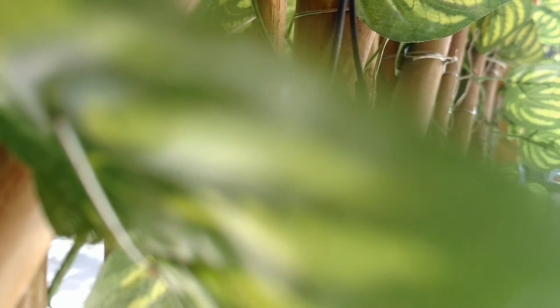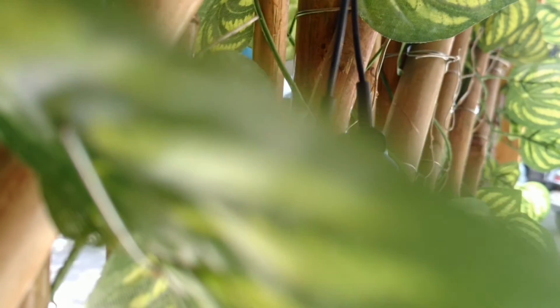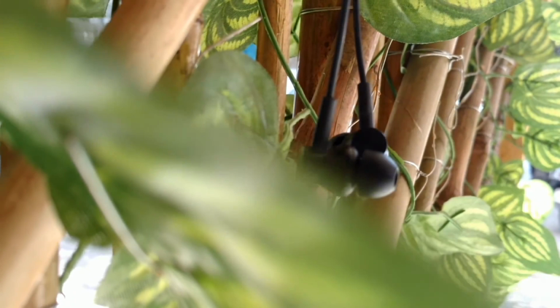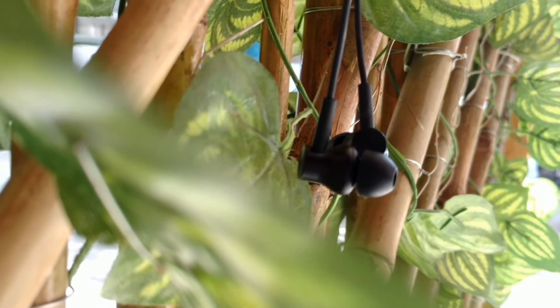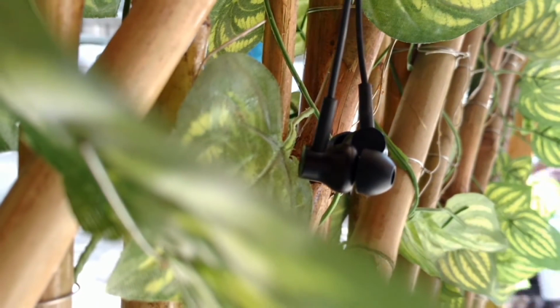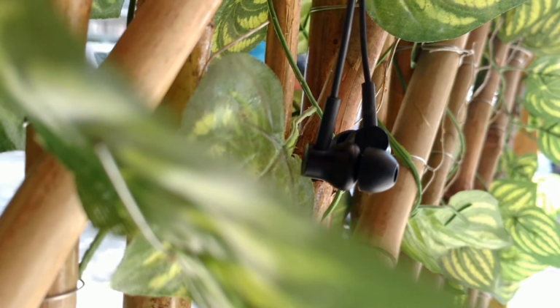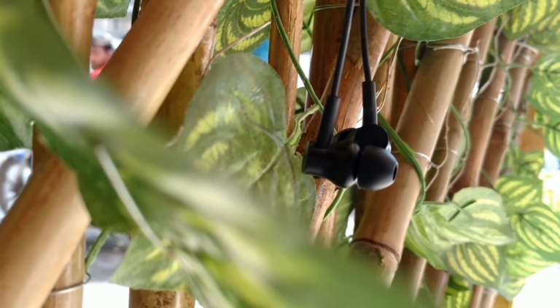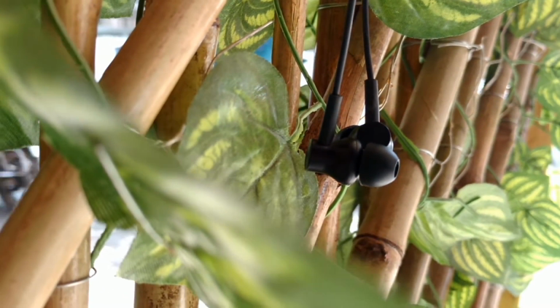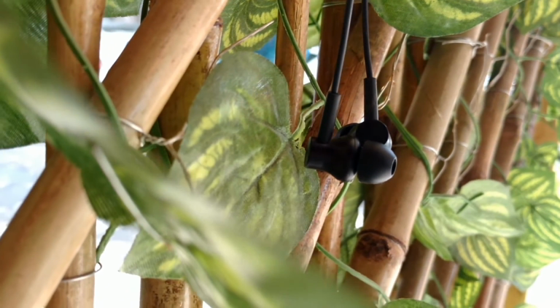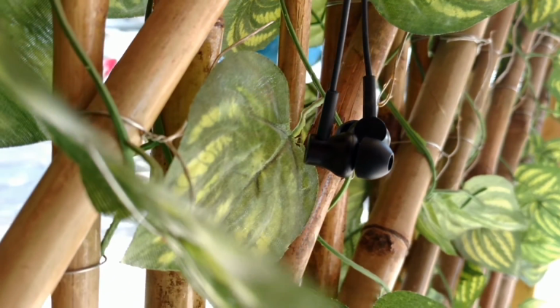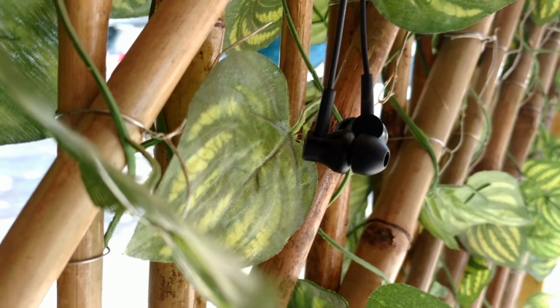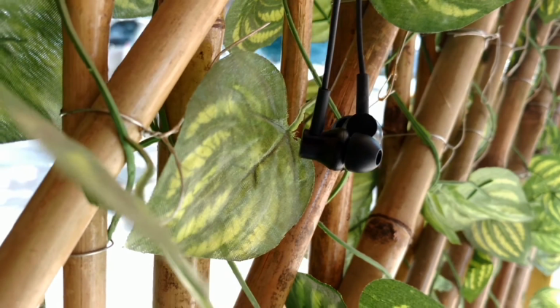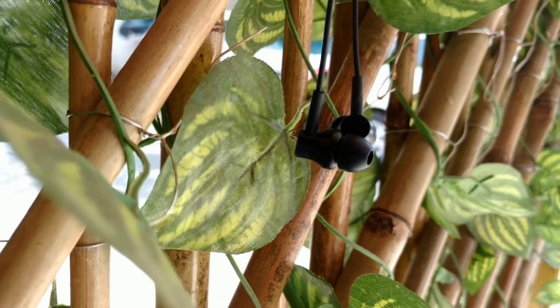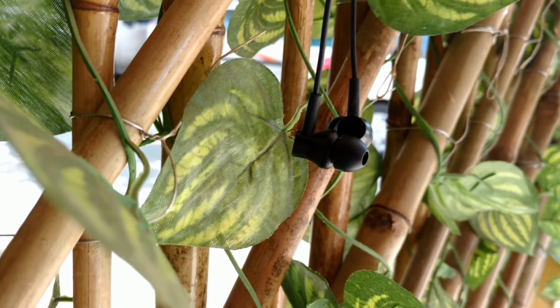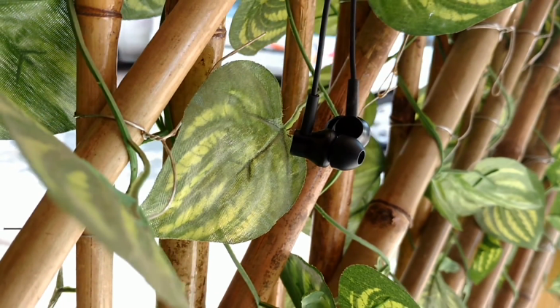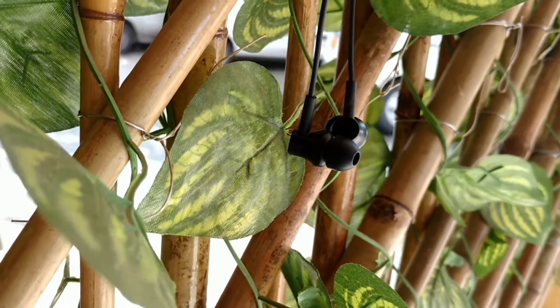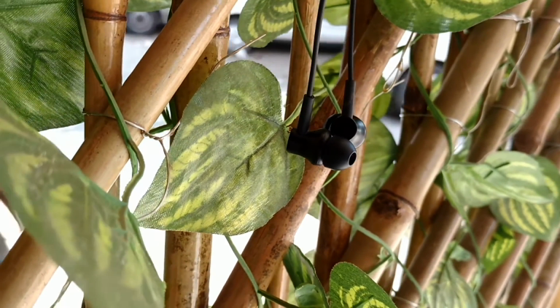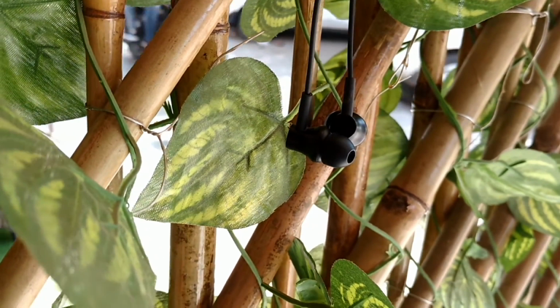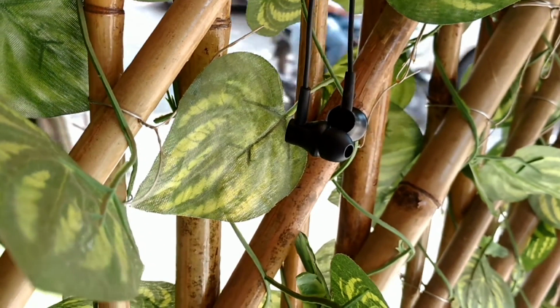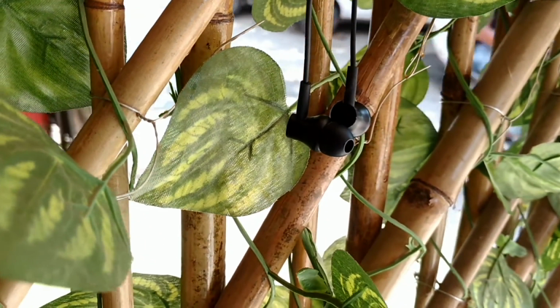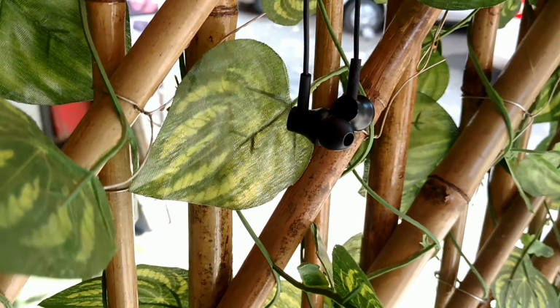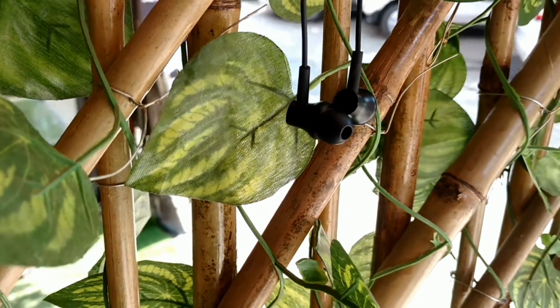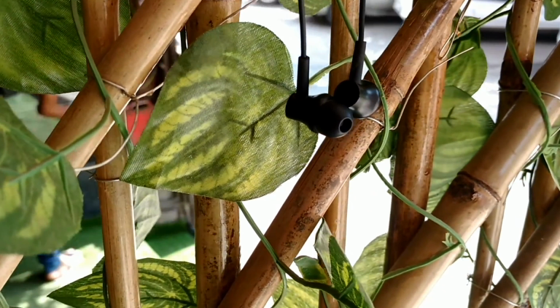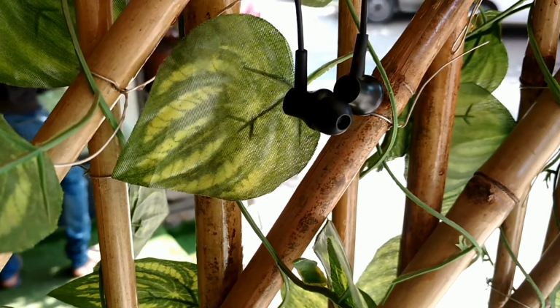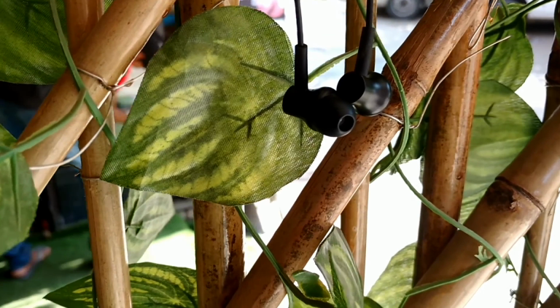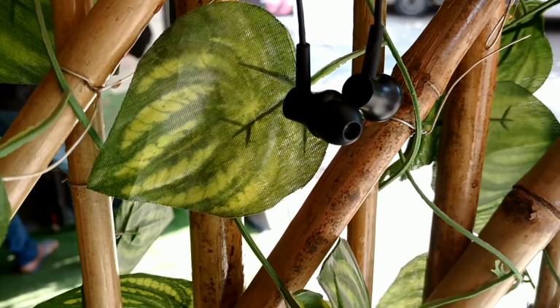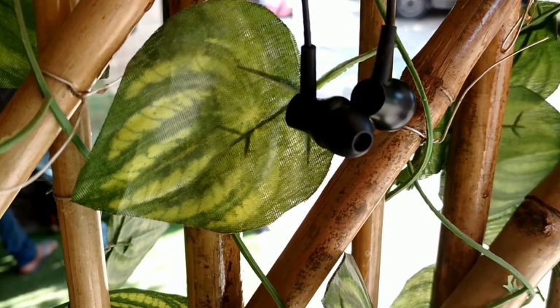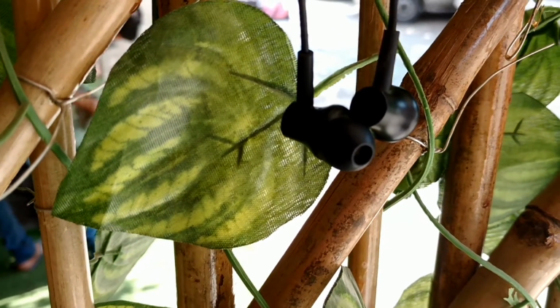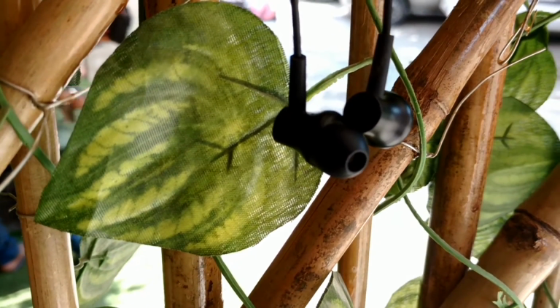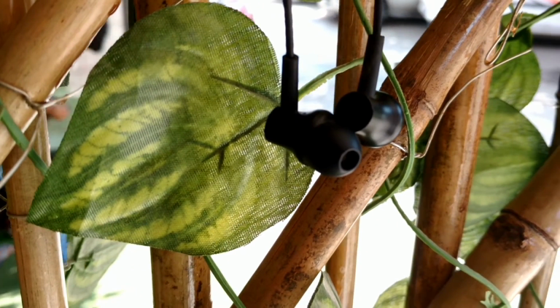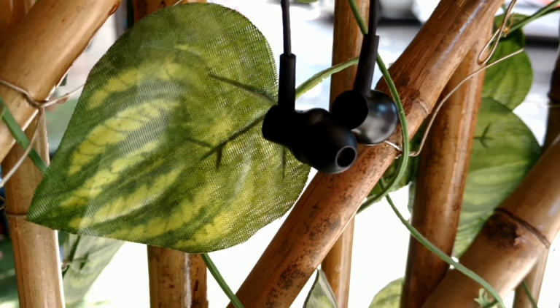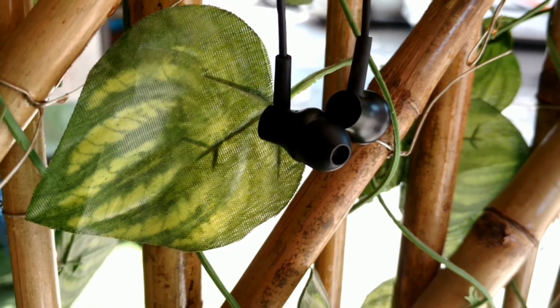There are three cornerstones to consider before buying earphones. First, build quality. Second is sound quality. And the third includes other preferences like mic, wired or wireless, and in-ear or on-ear earphones.